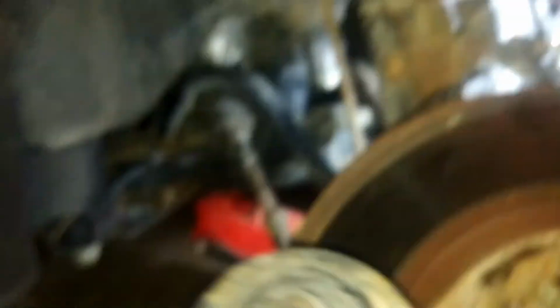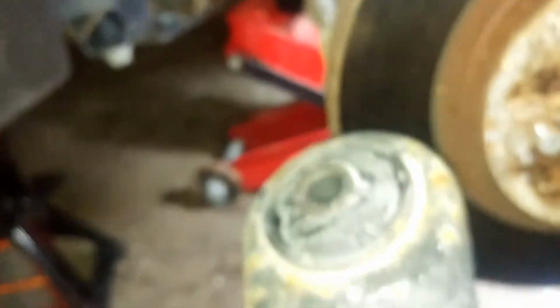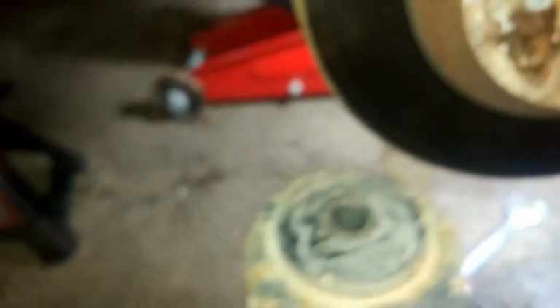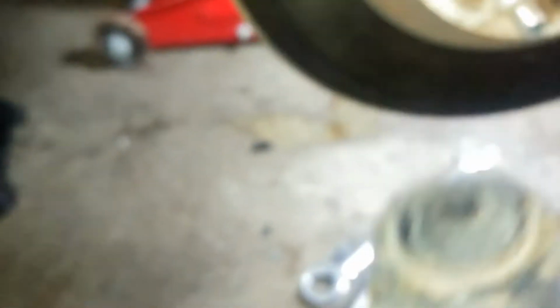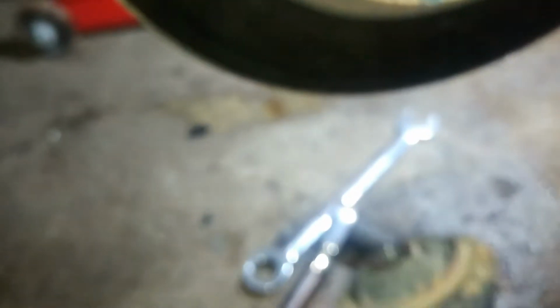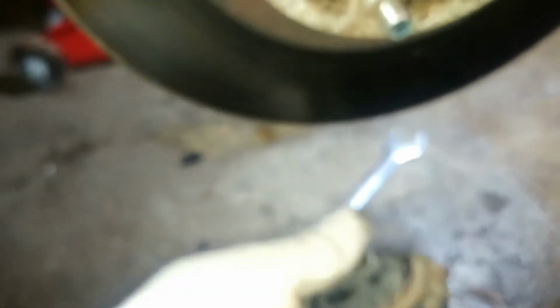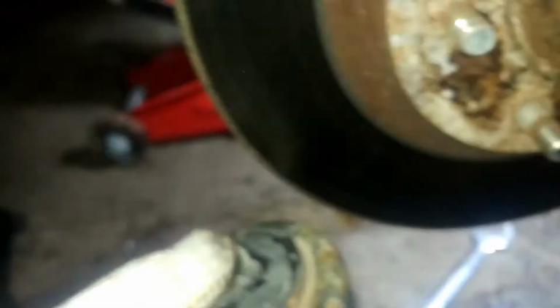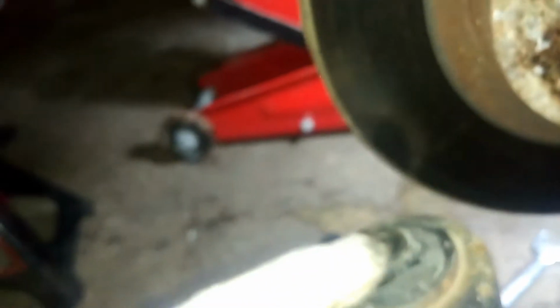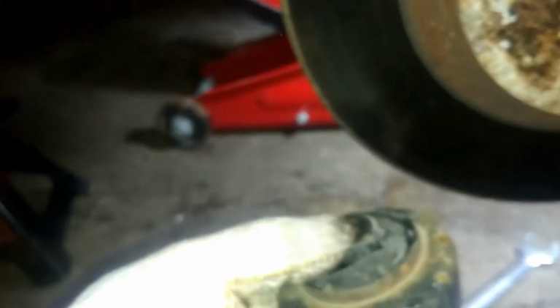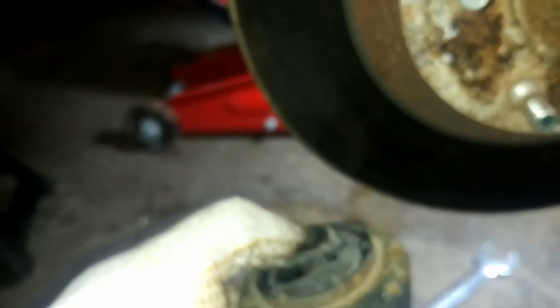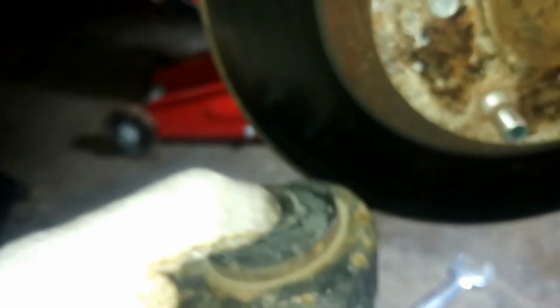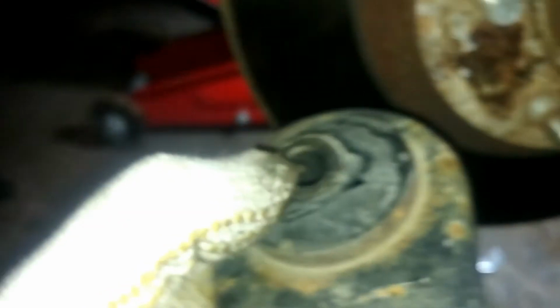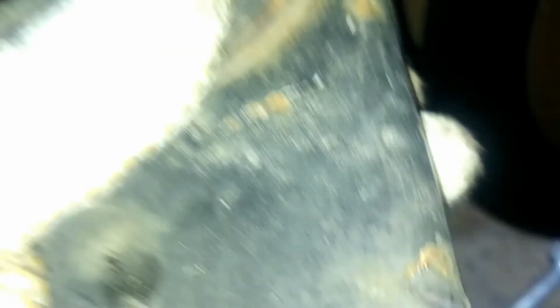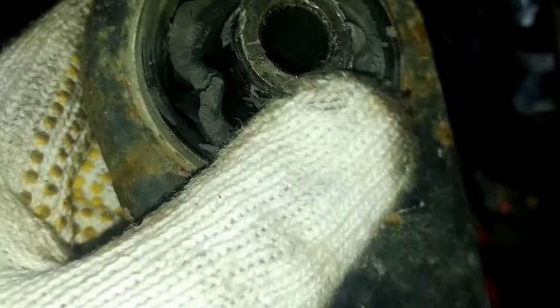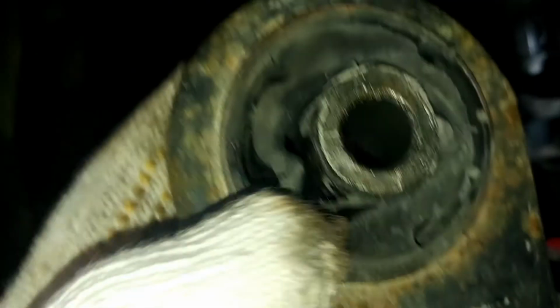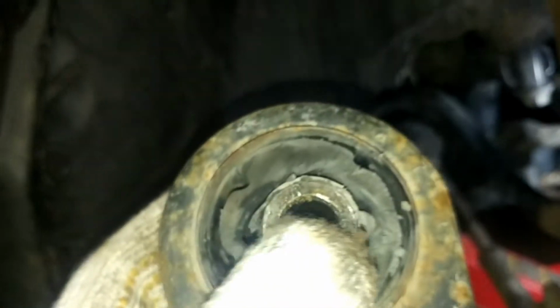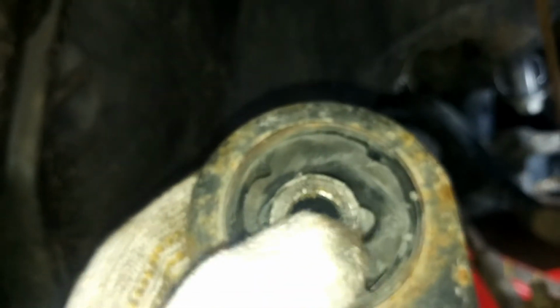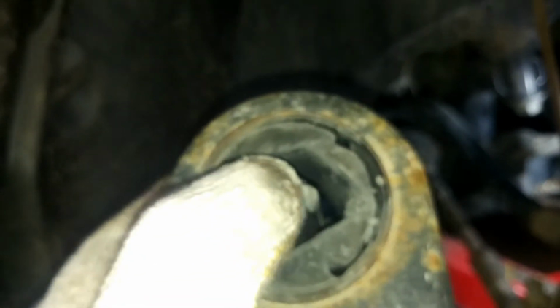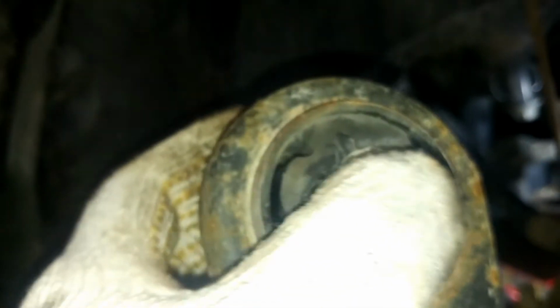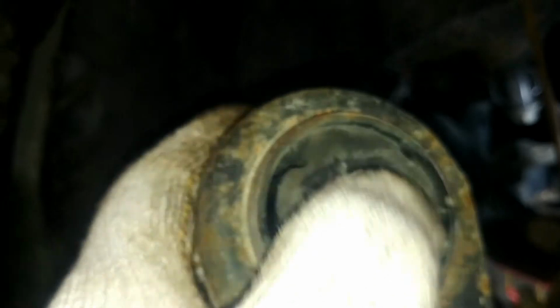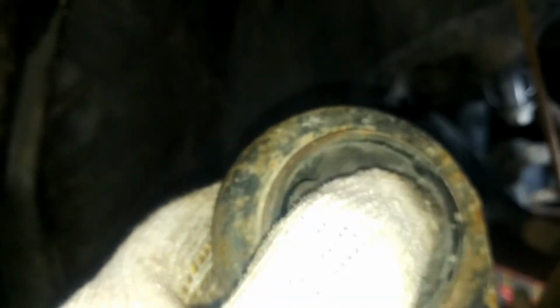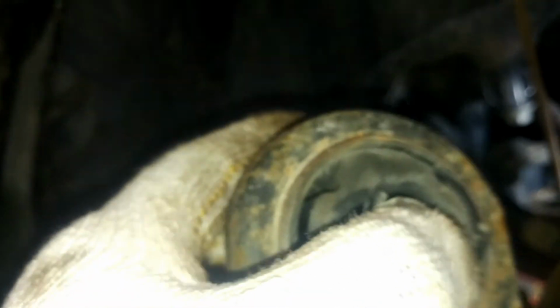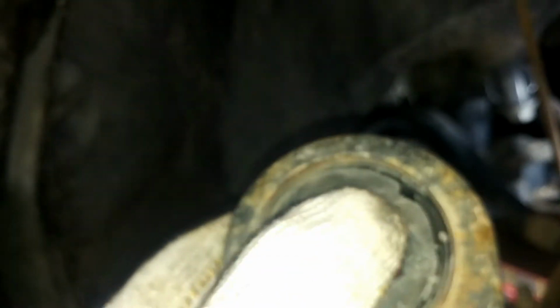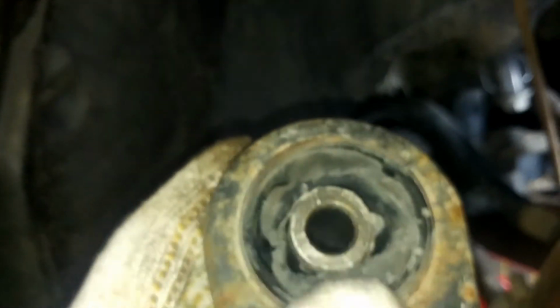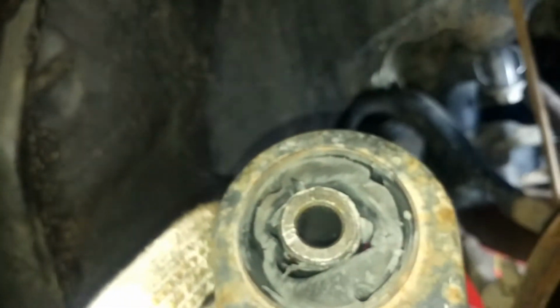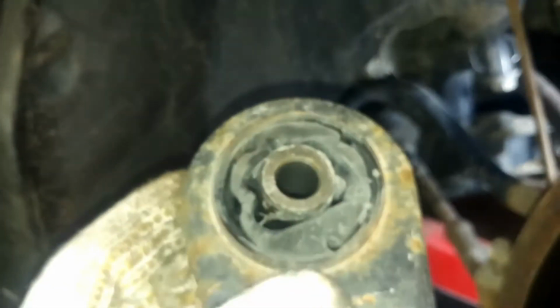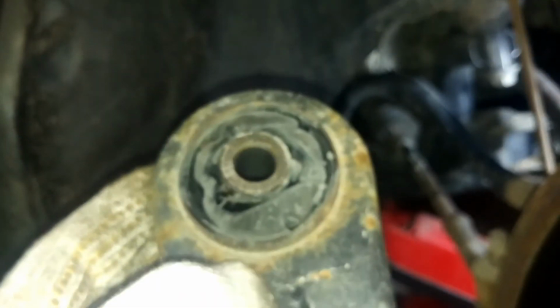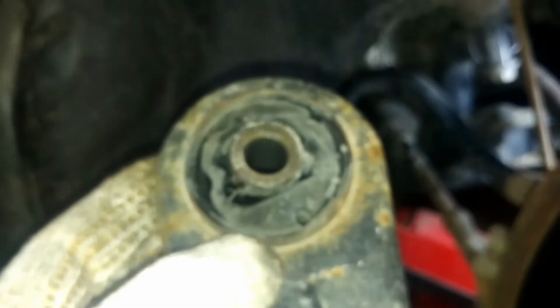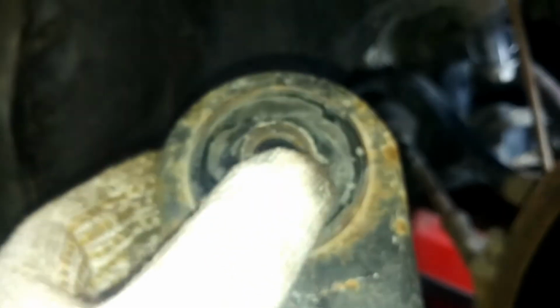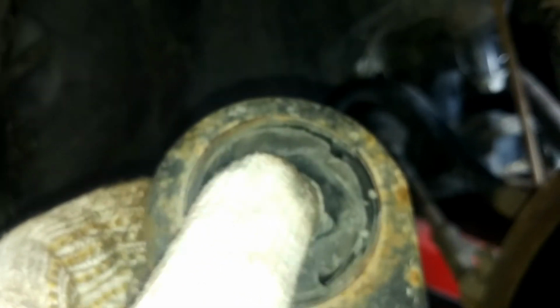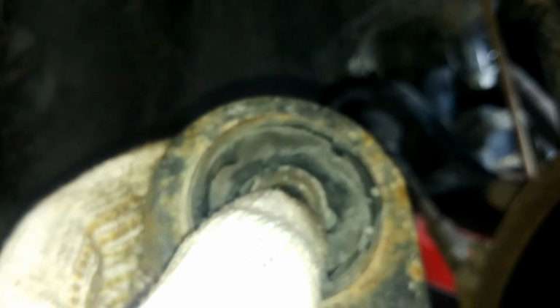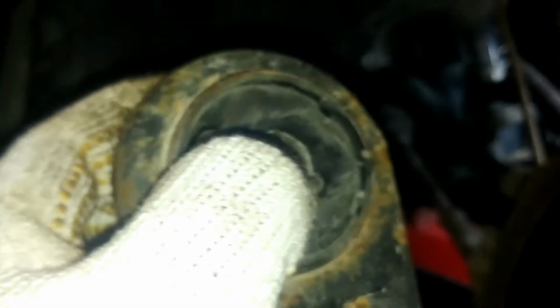This was my problem right there with my control arm — the bushing is all messed up. That was my problem, so I got a new control arm.